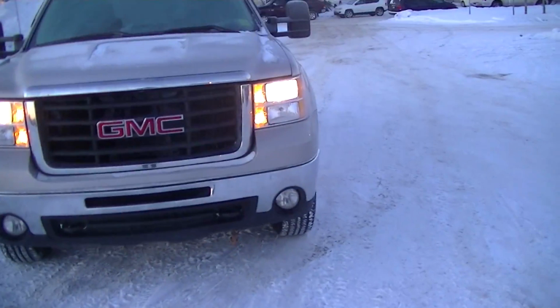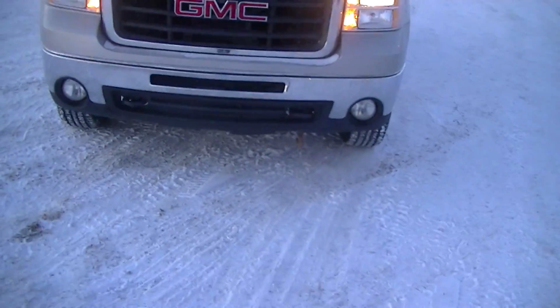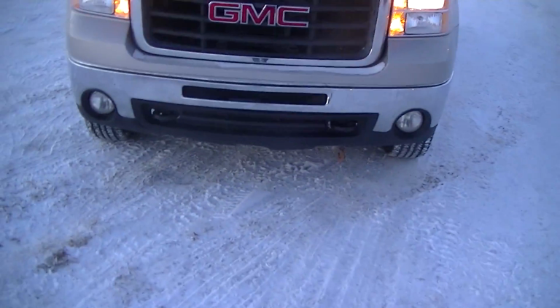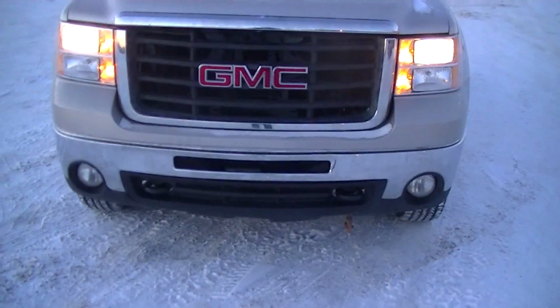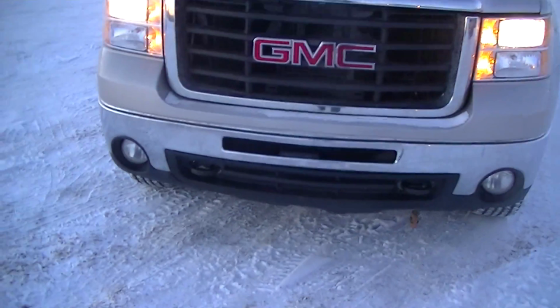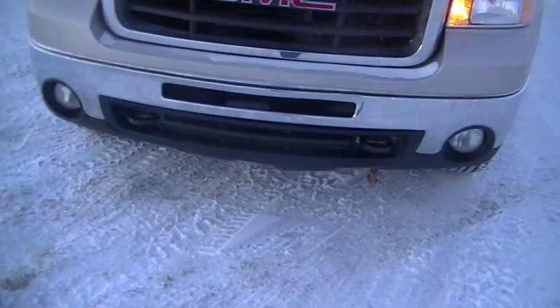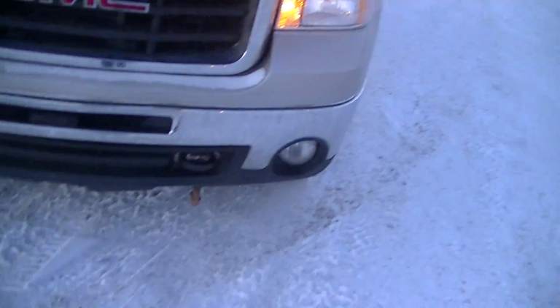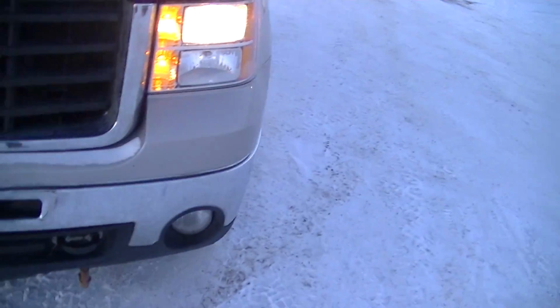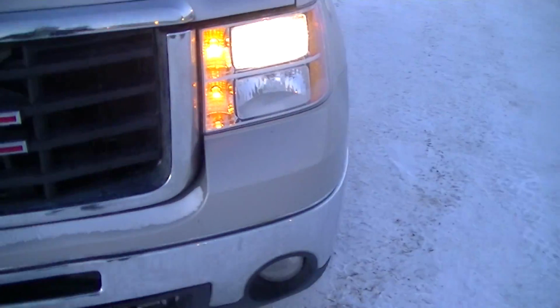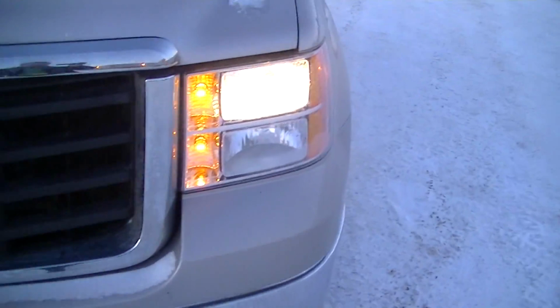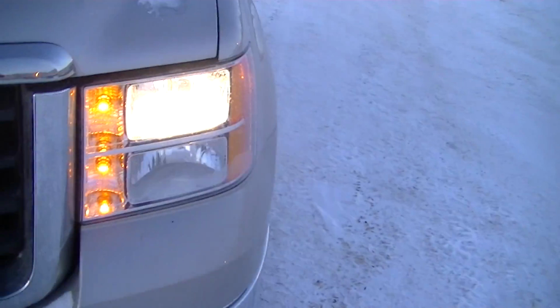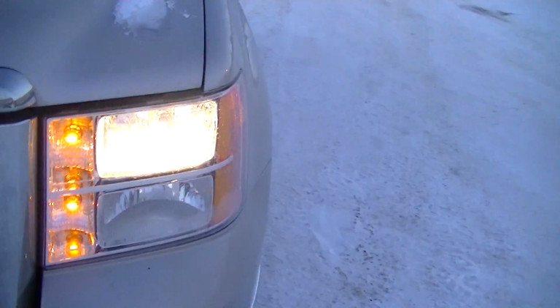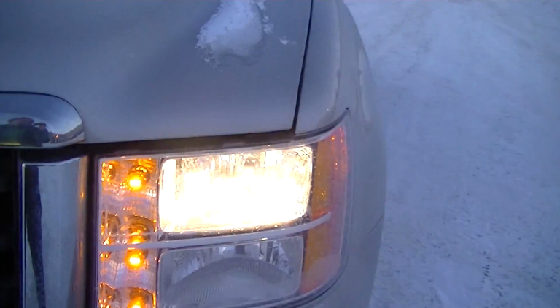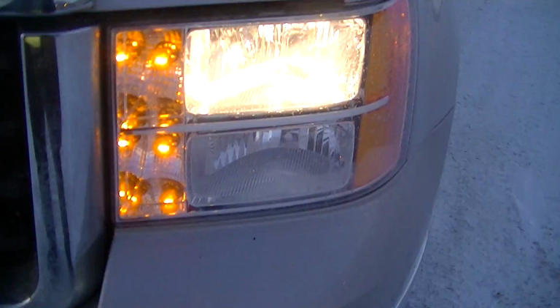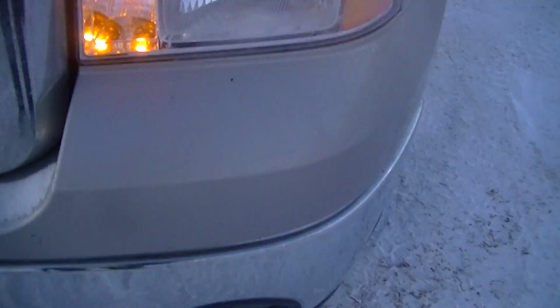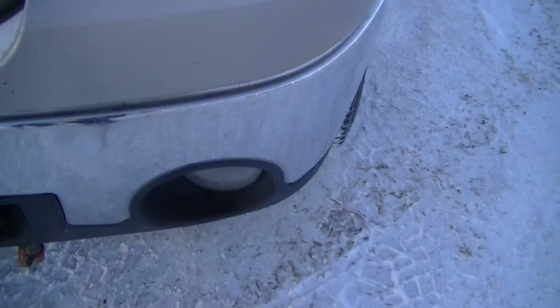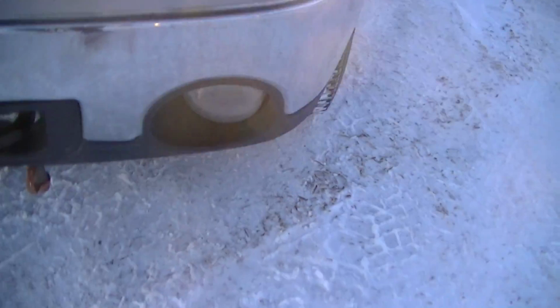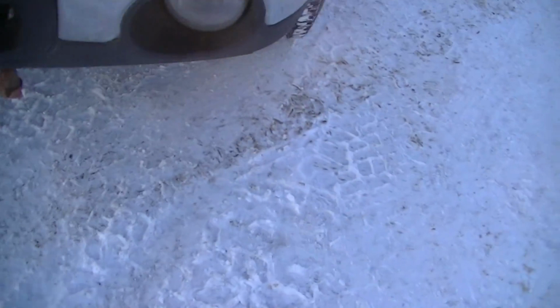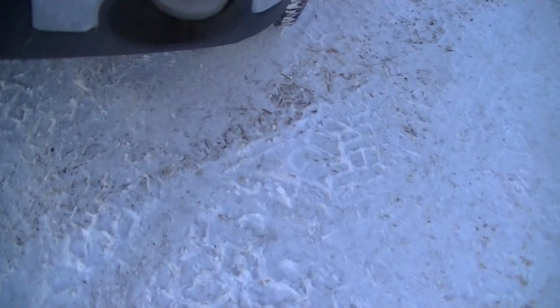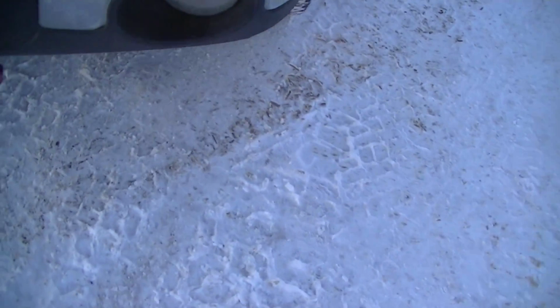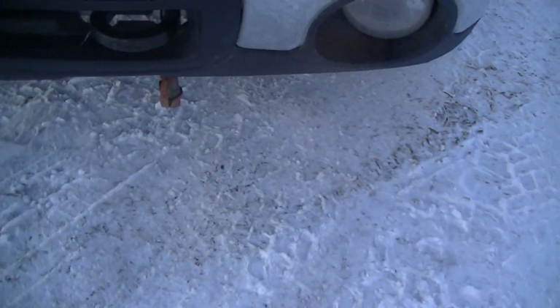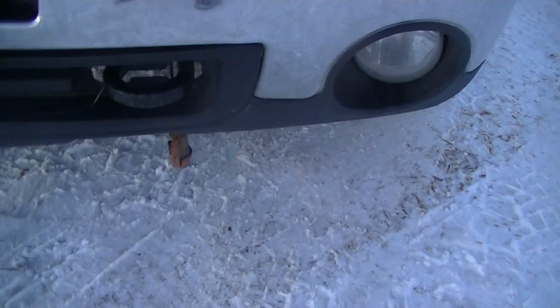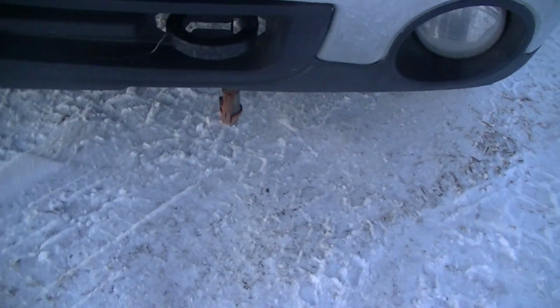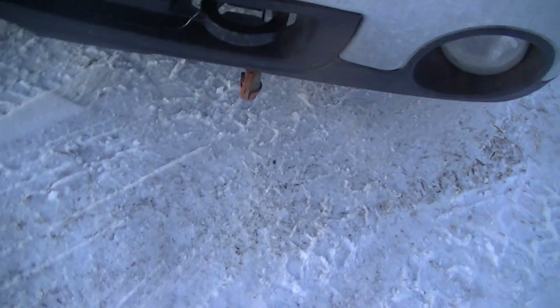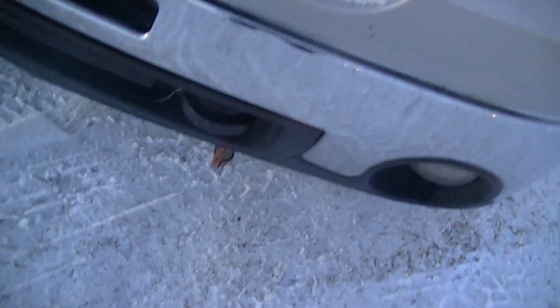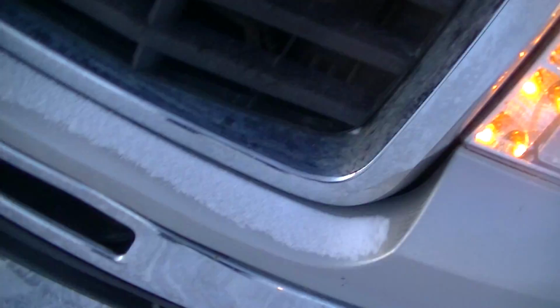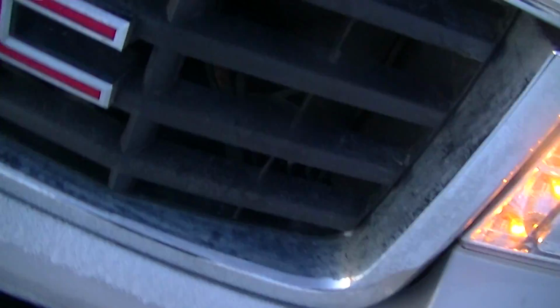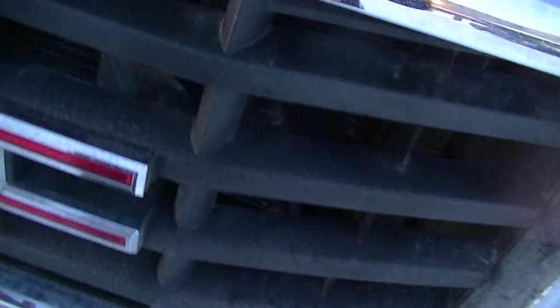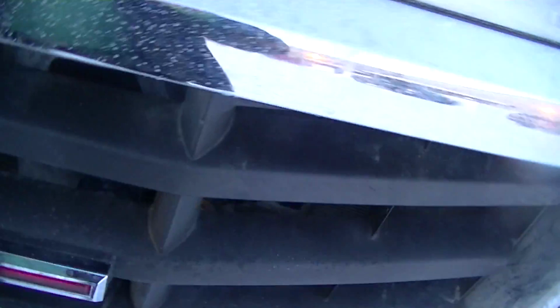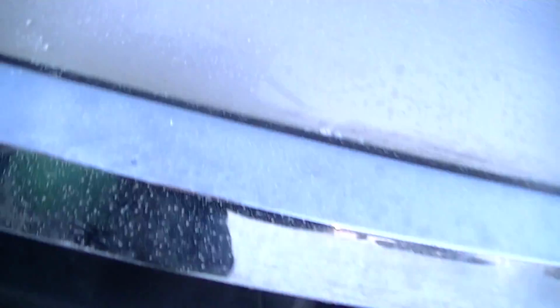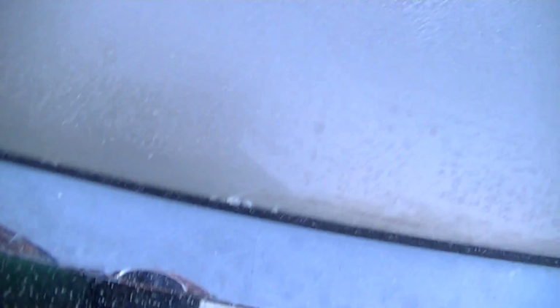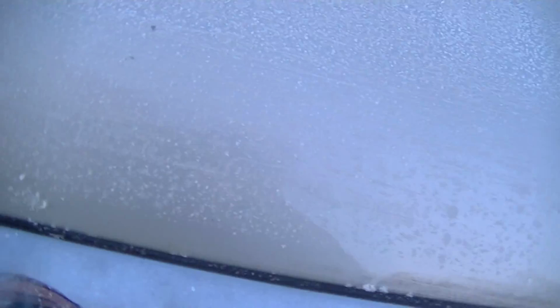Got your tow hooks at the front right here, your Lexan glass headlights, and you got your fog lights down below too with the plug heat around down there. Pop the hood real quick.